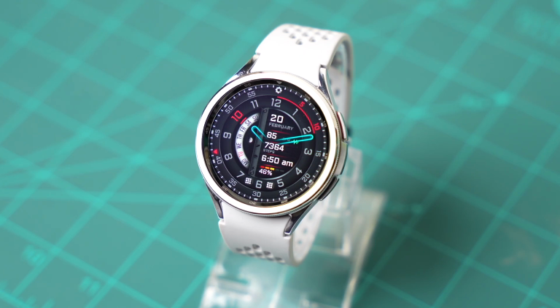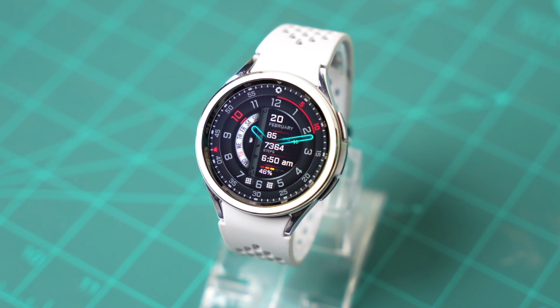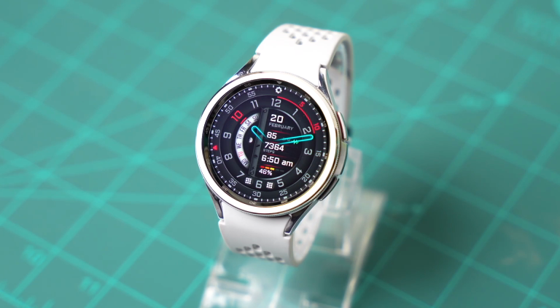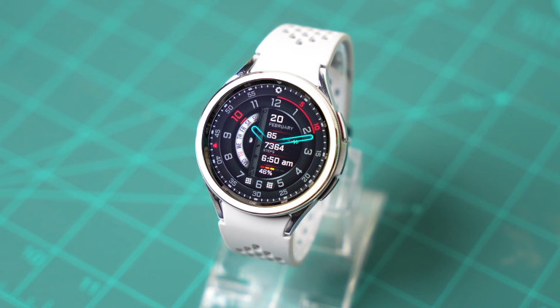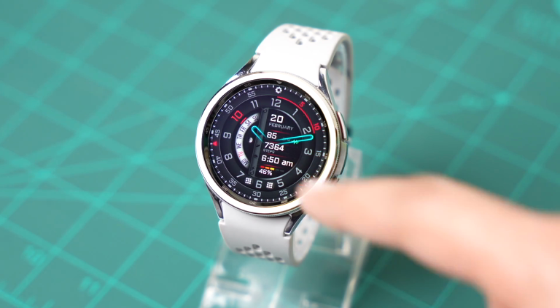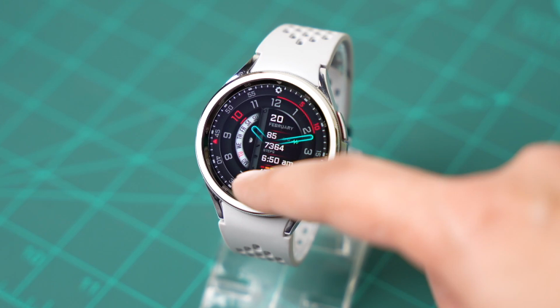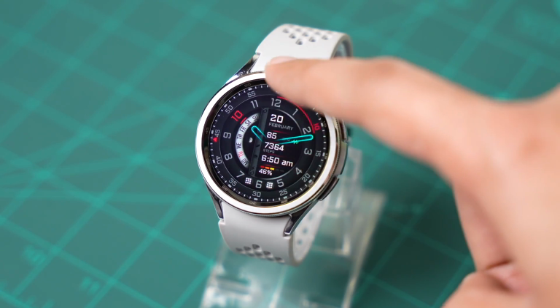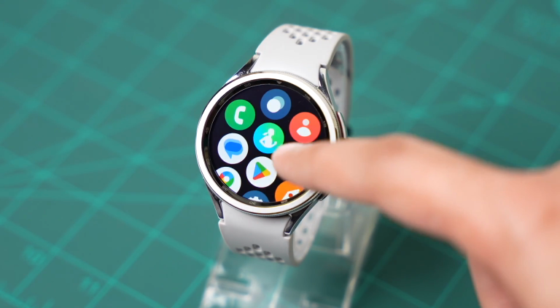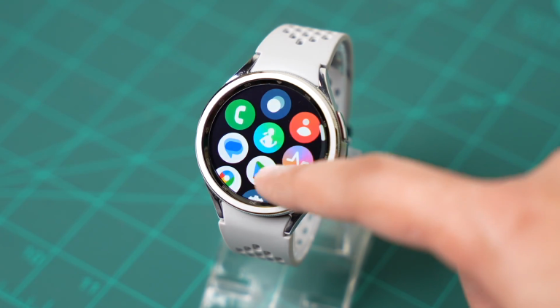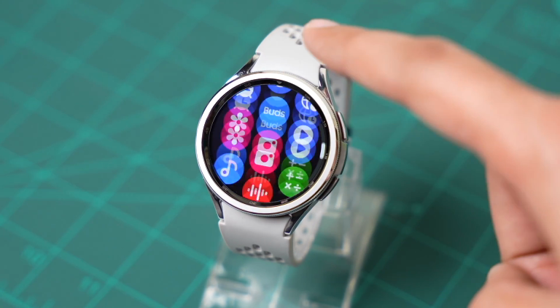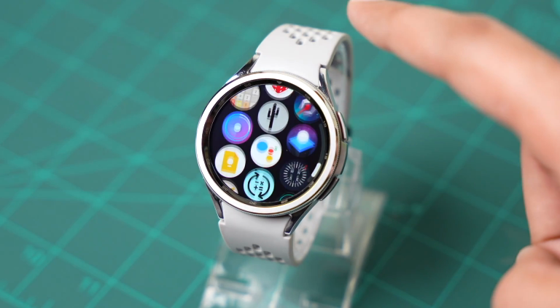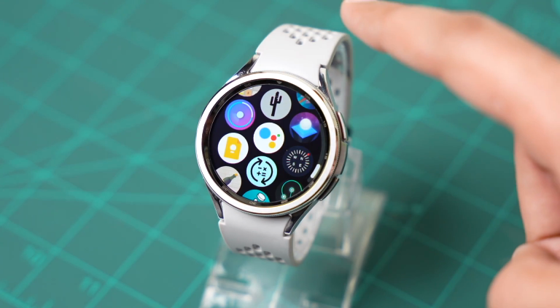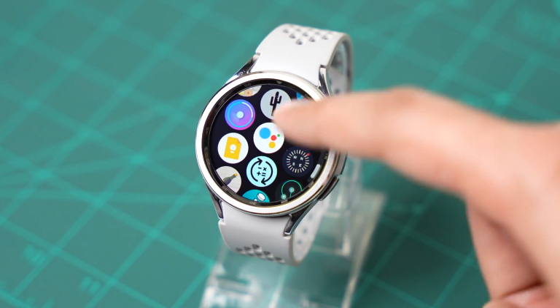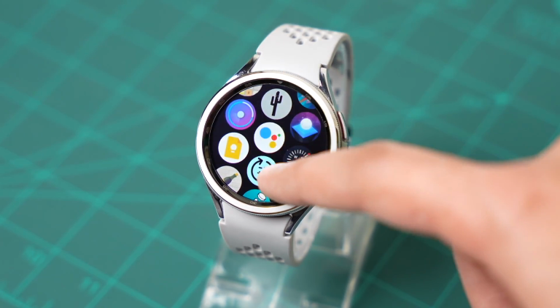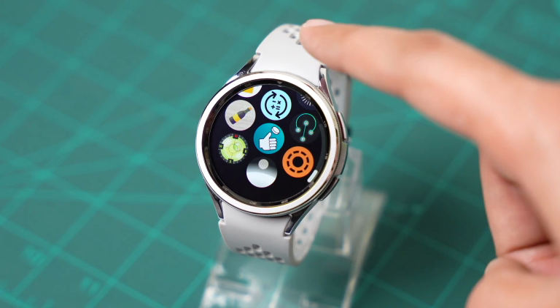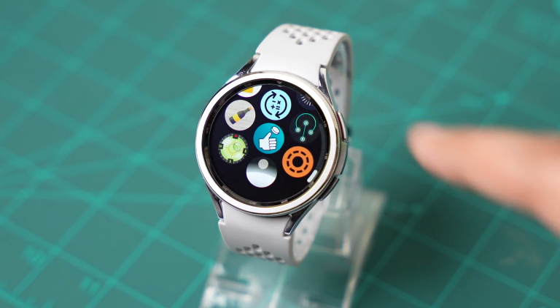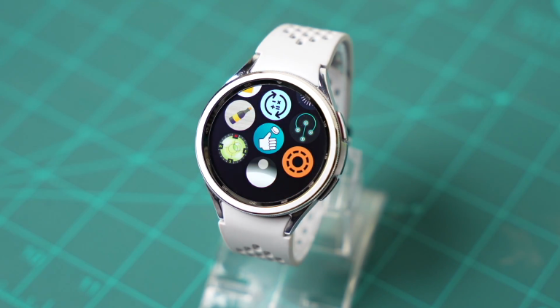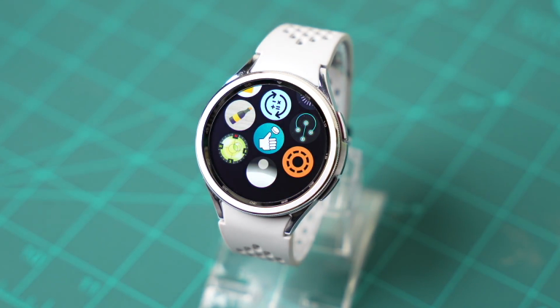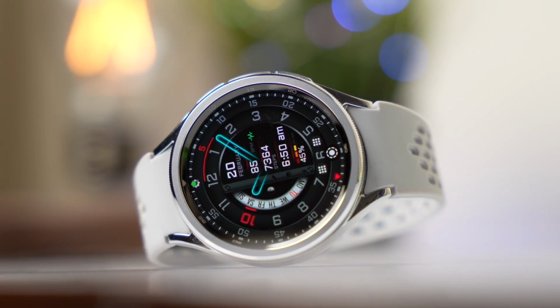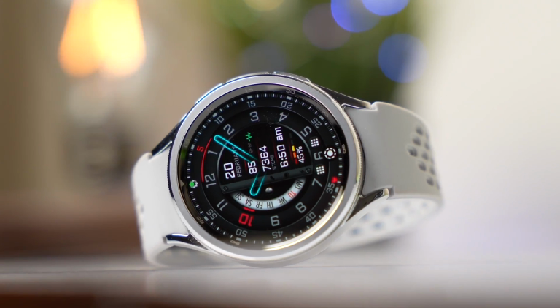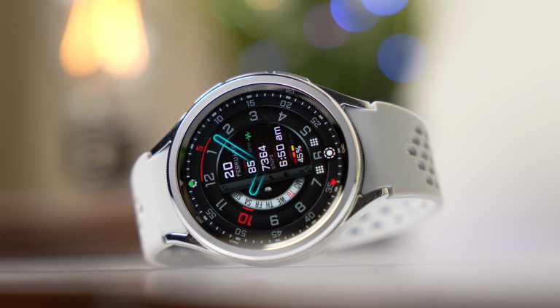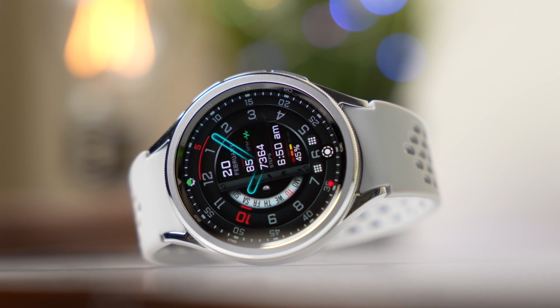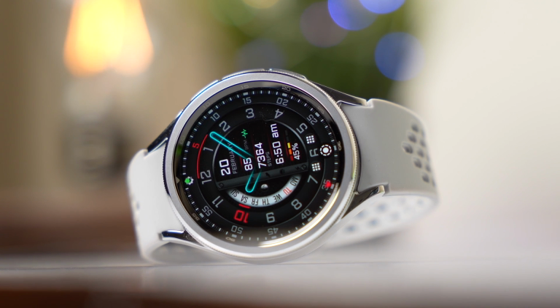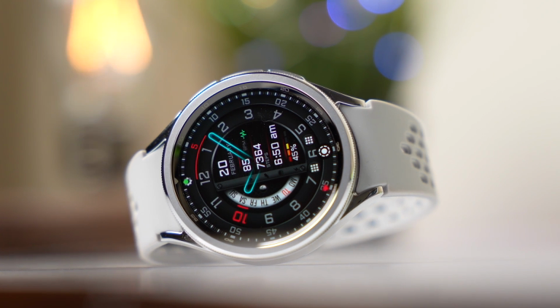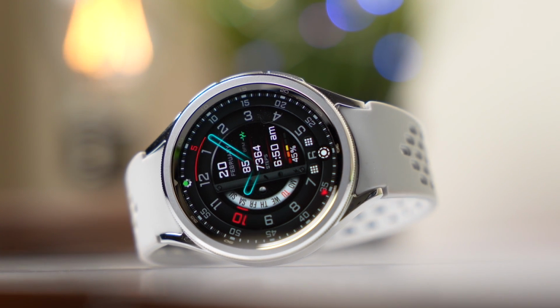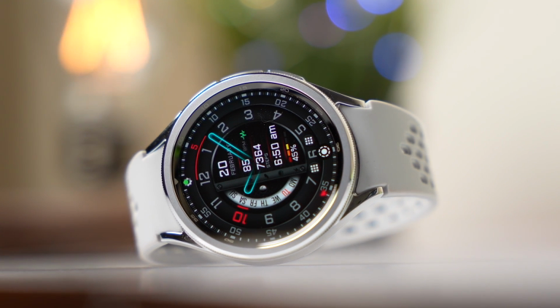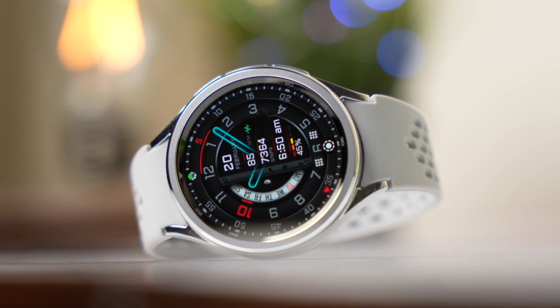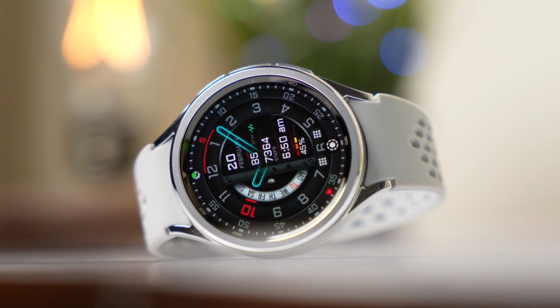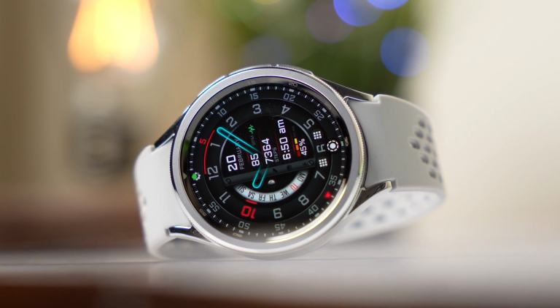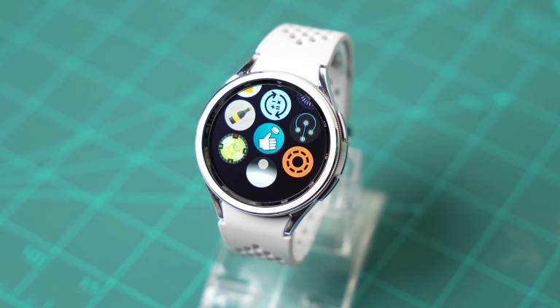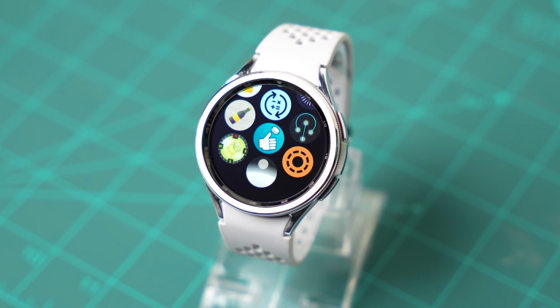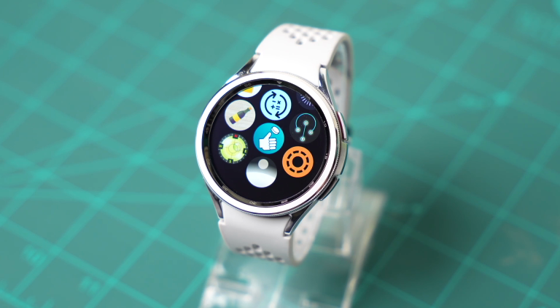These are some new apps that you should try out on your Samsung Galaxy Watch. I also have a cool watch face design for giveaway from Yourash Watch Faces that you shouldn't miss out on.